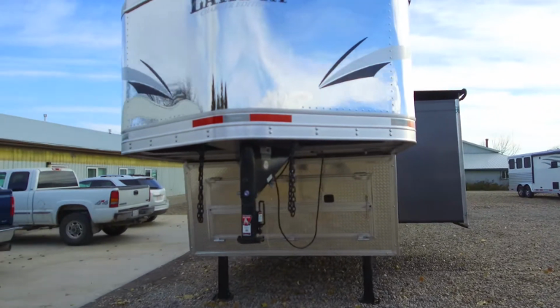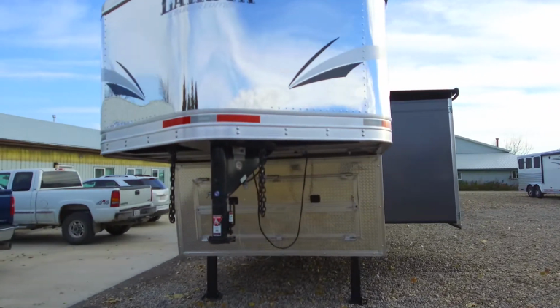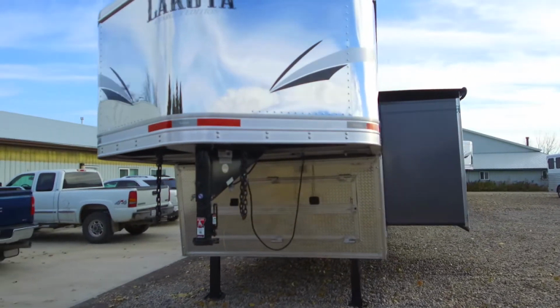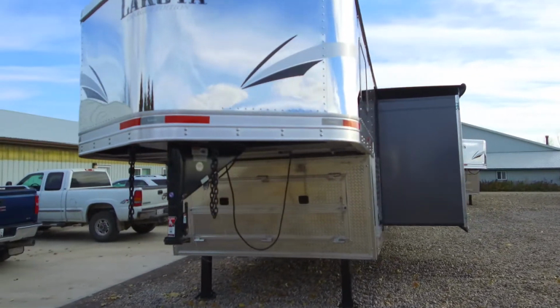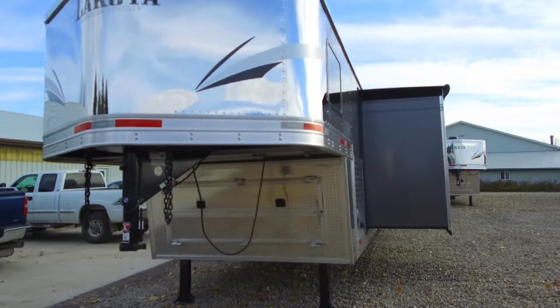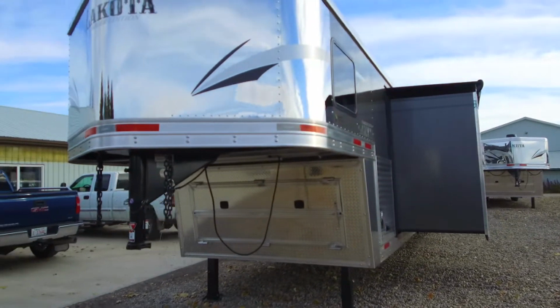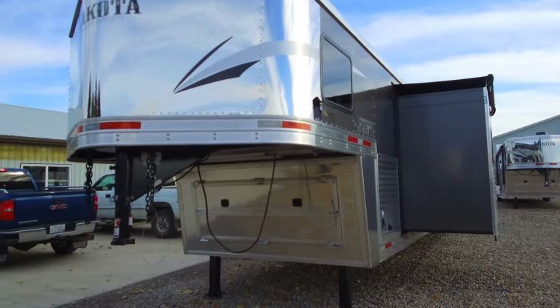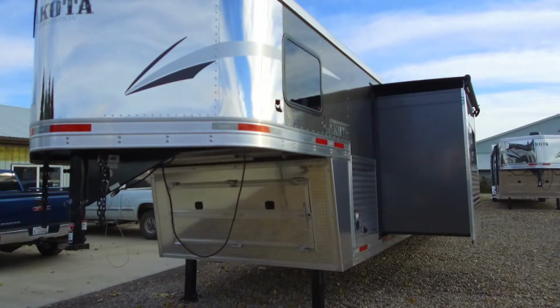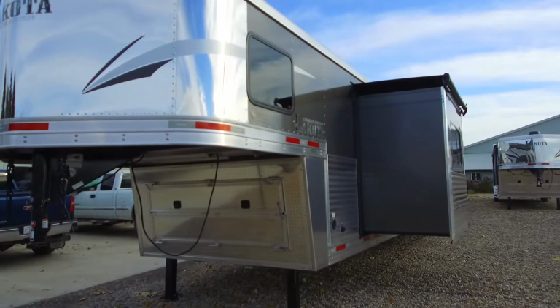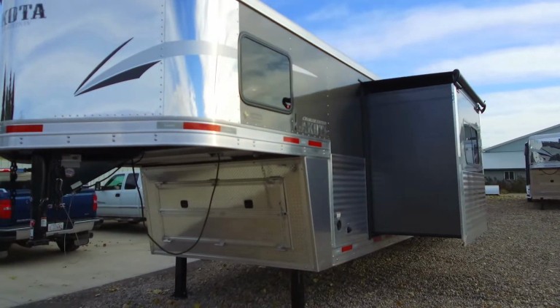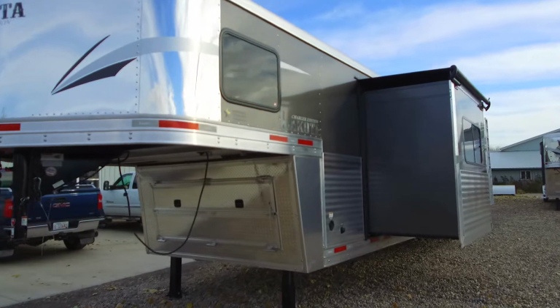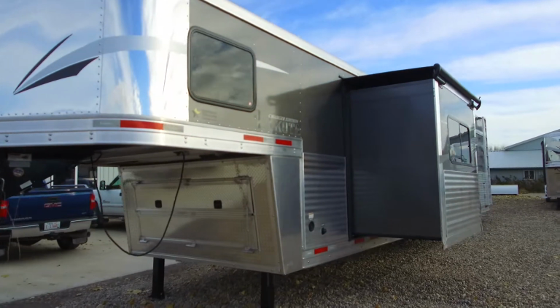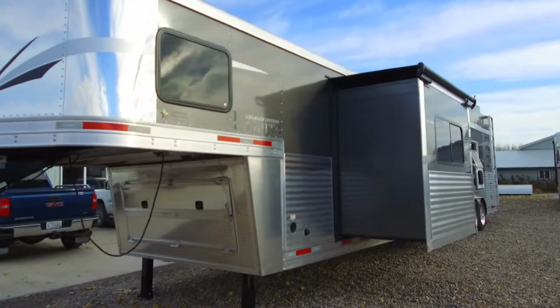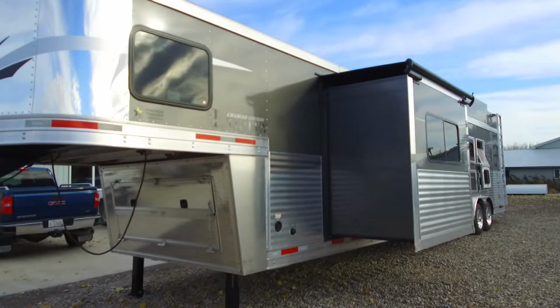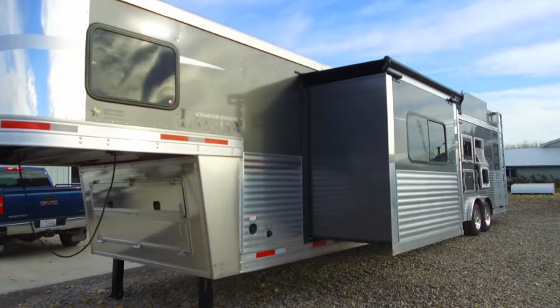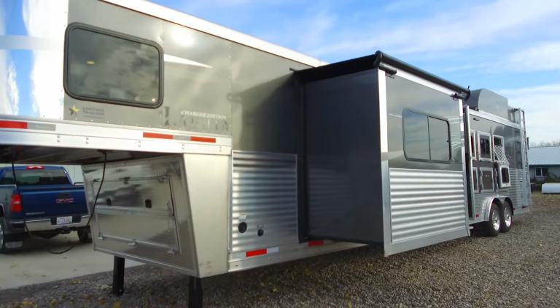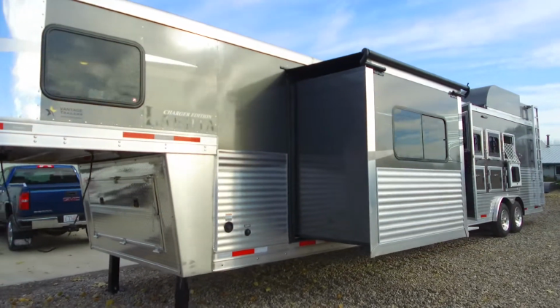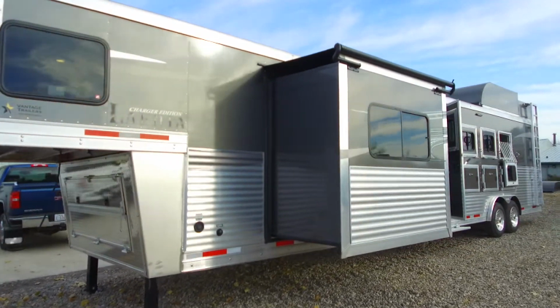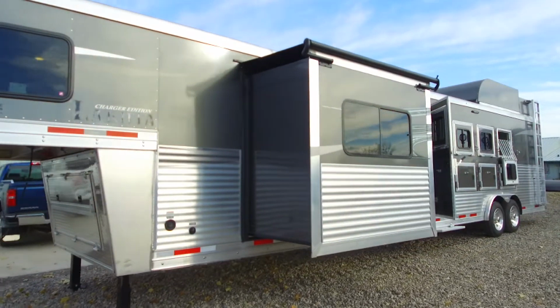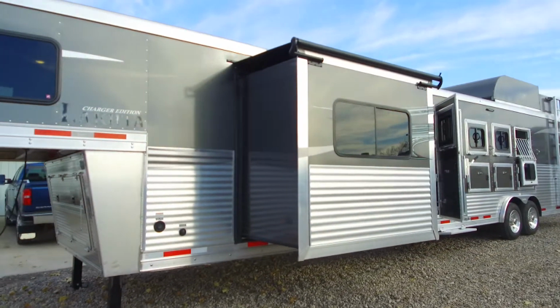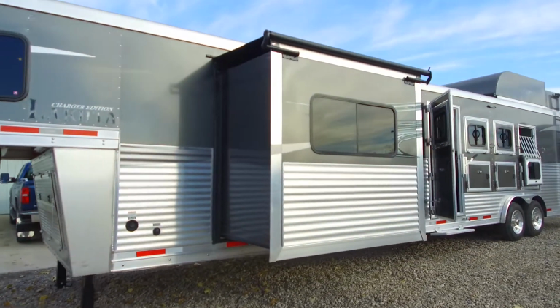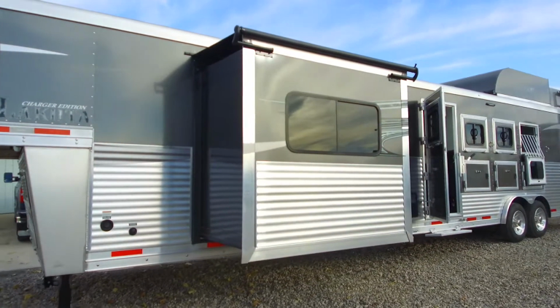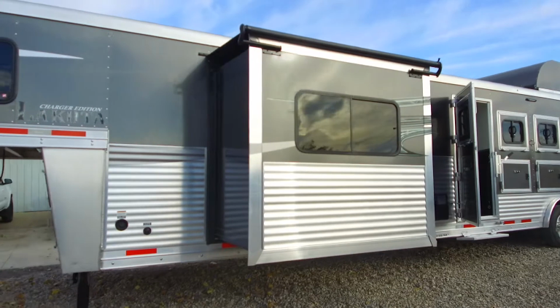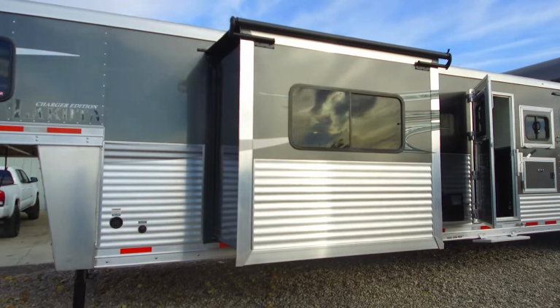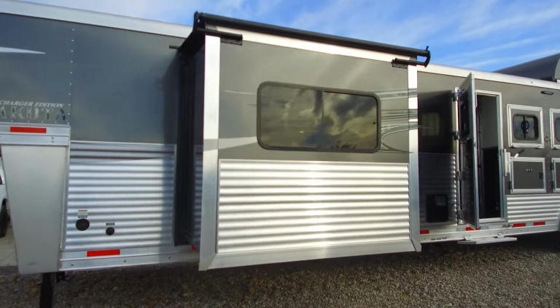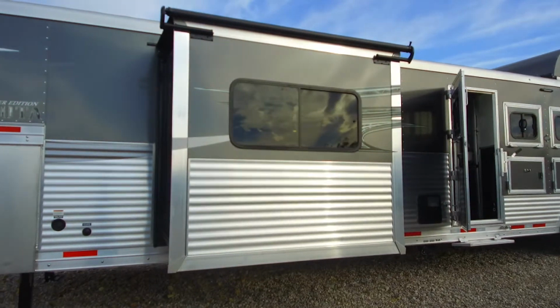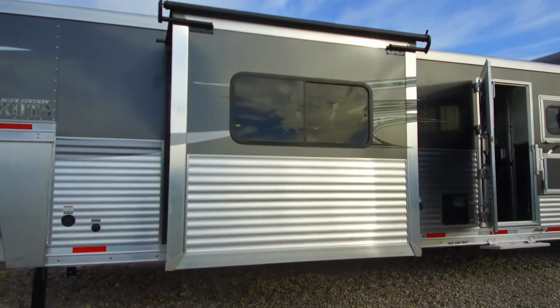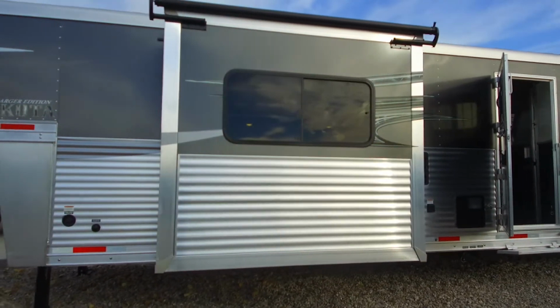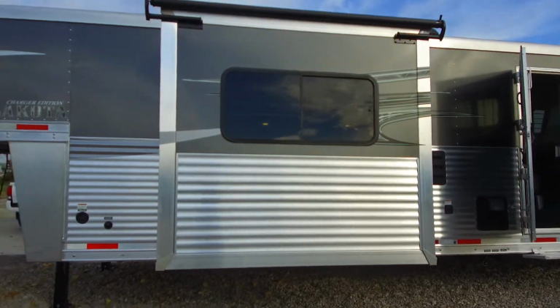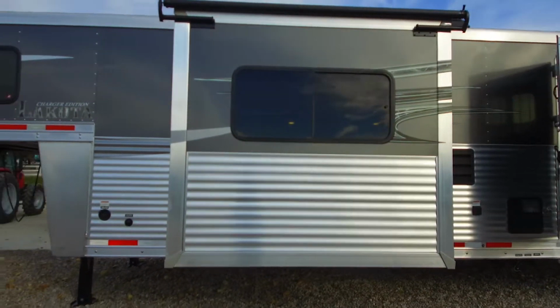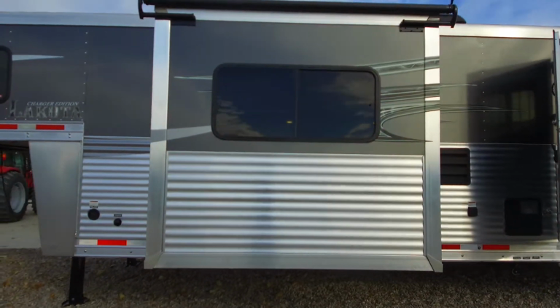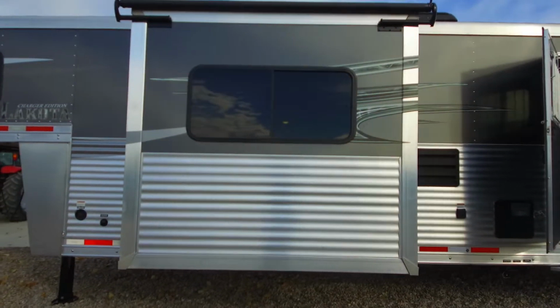The front on this trailer has a full front enclosure — it'll cover your tanks and your spare tire. It also has the full extruded aluminum package that goes right up to the front.